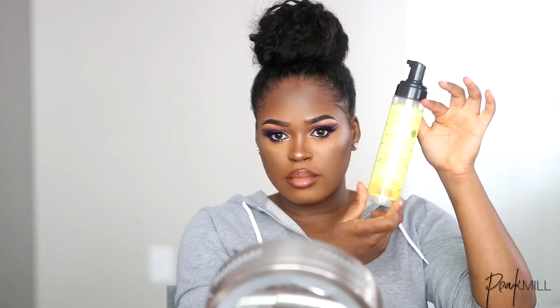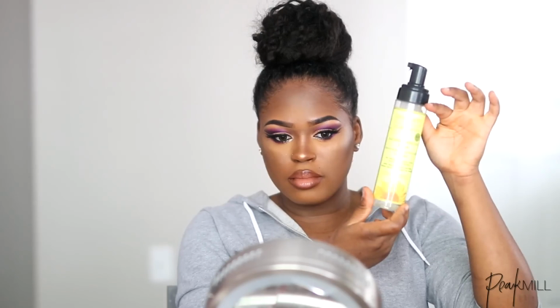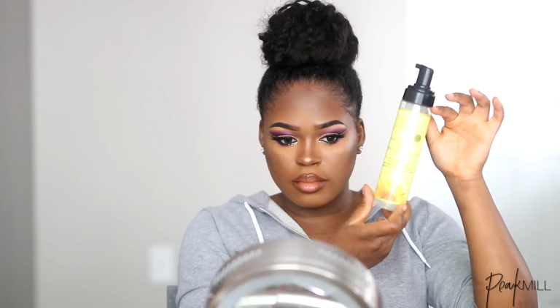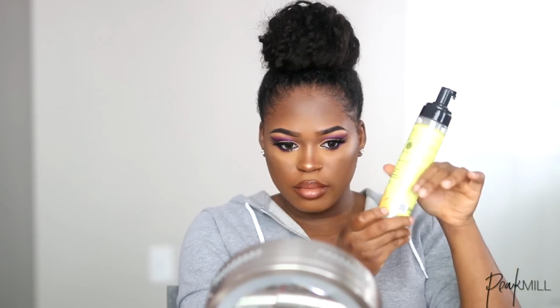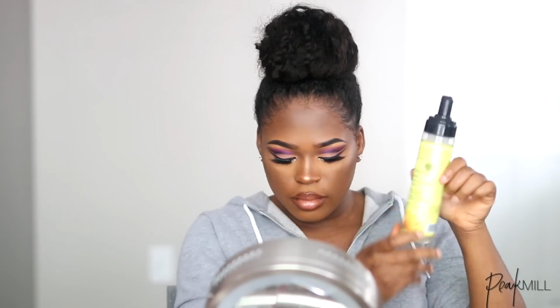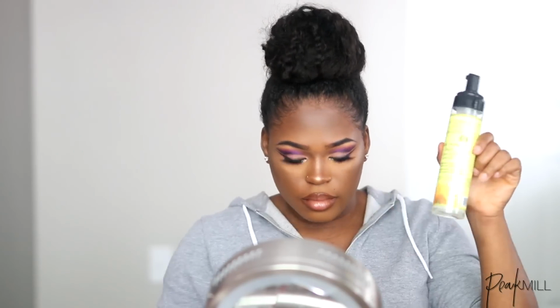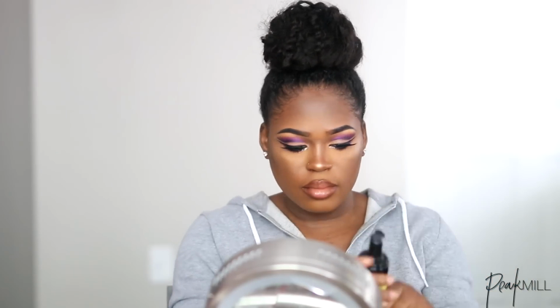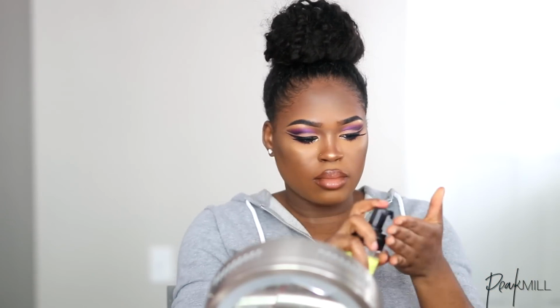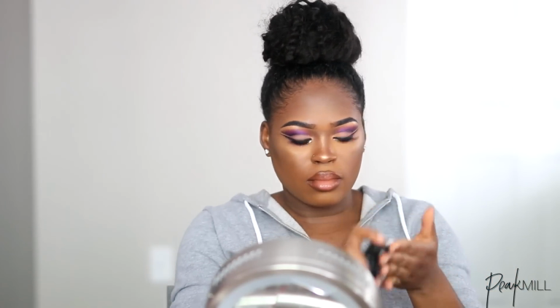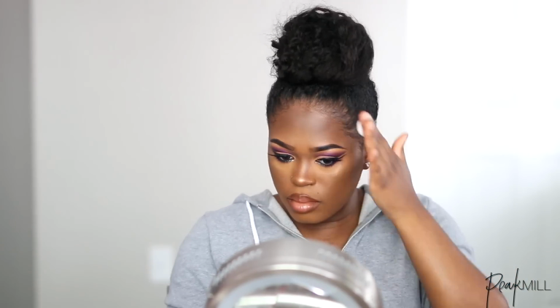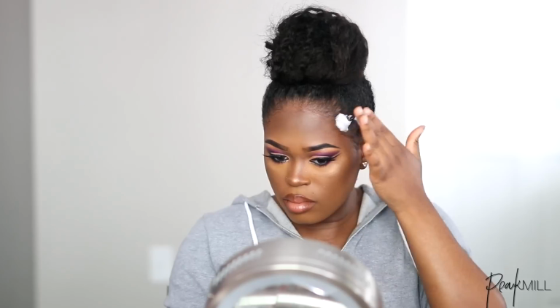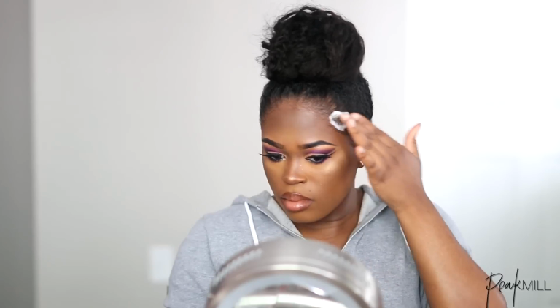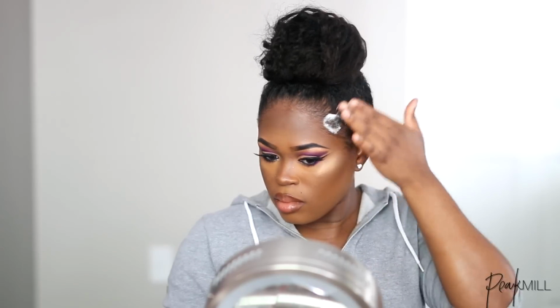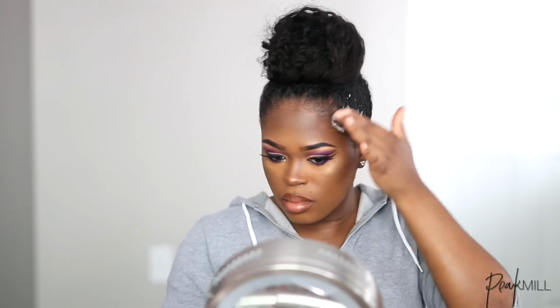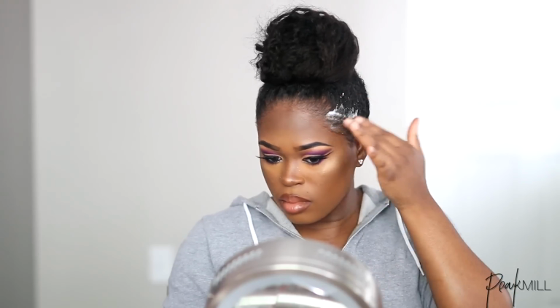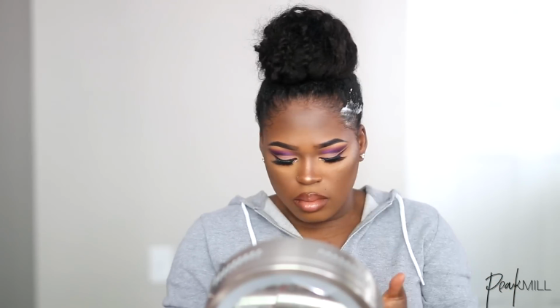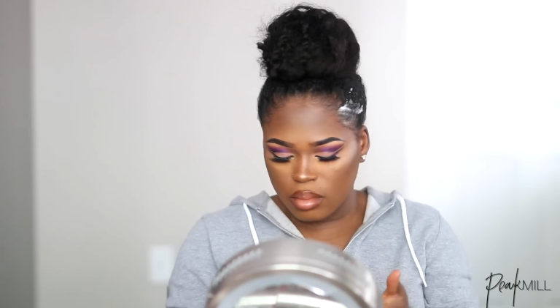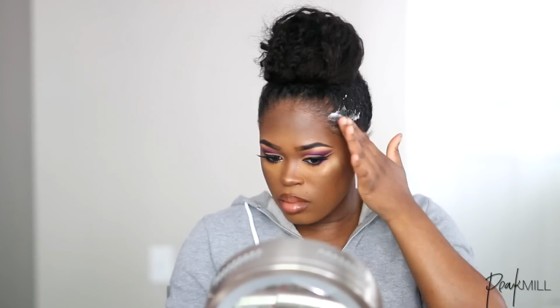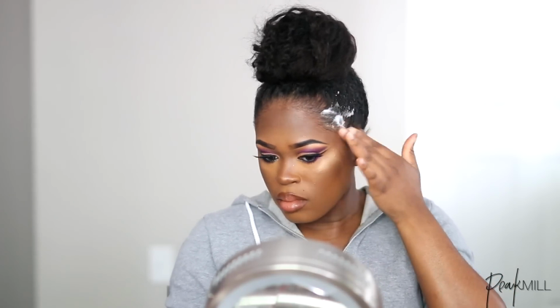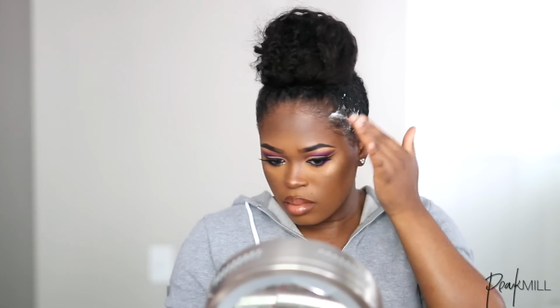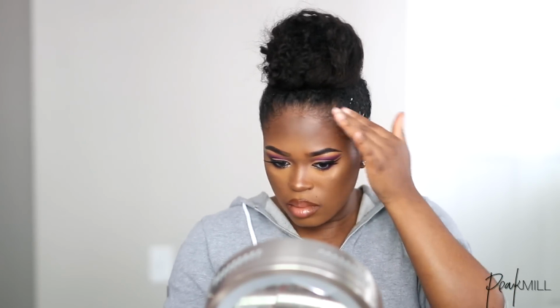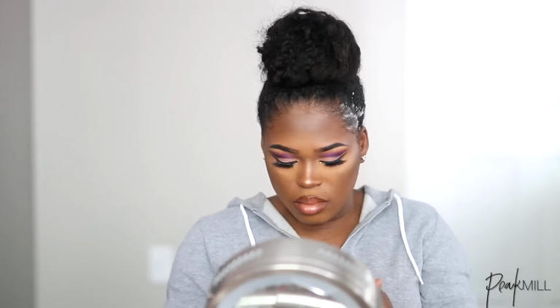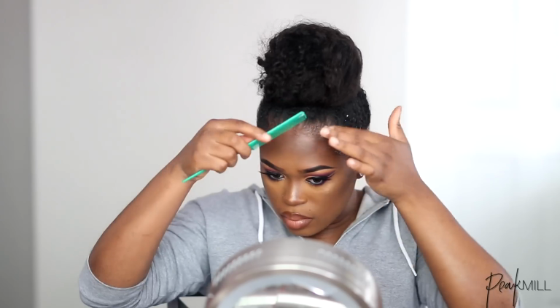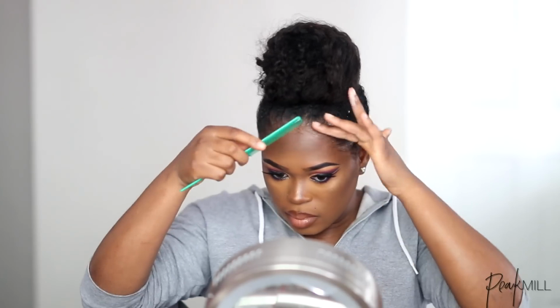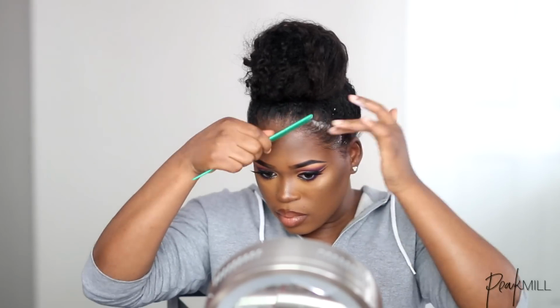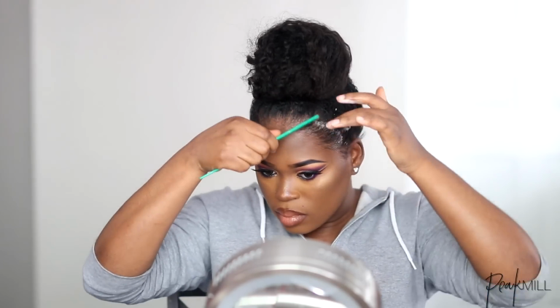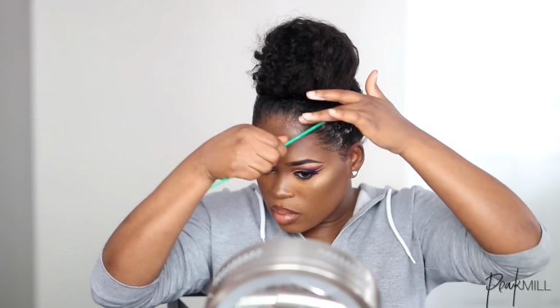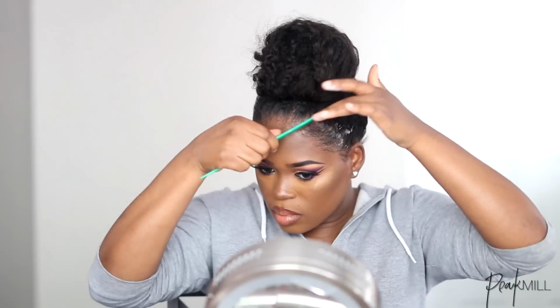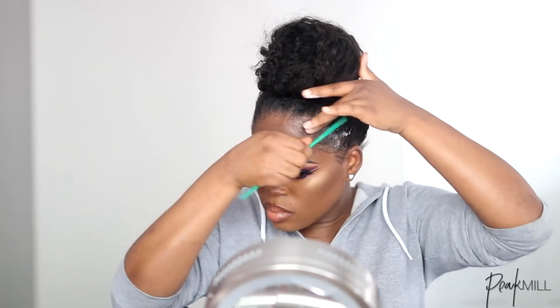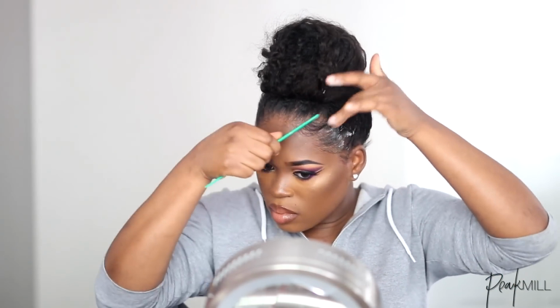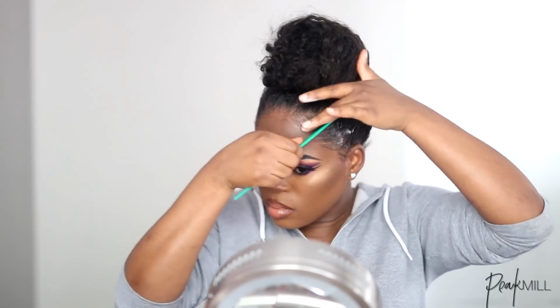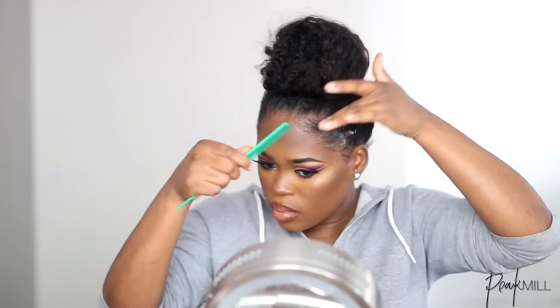I fixed up my edges with mousse because I couldn't find my gel. I prefer more of a suped edge look rather than just straight down — I feel like that's boring.